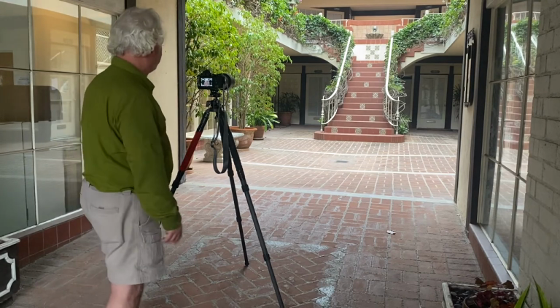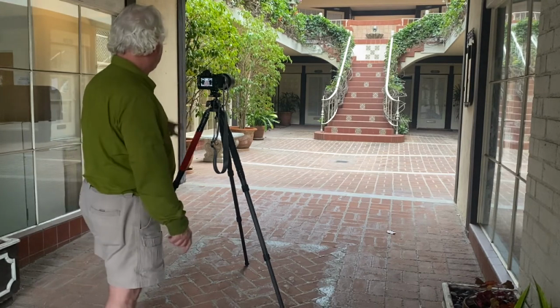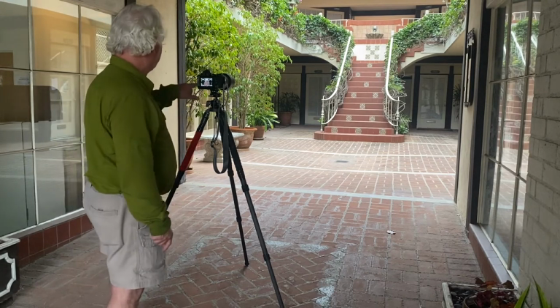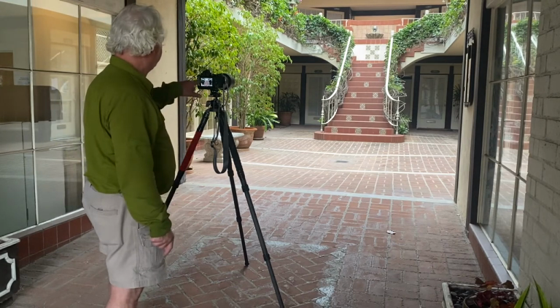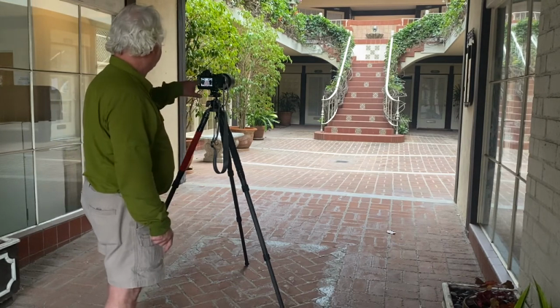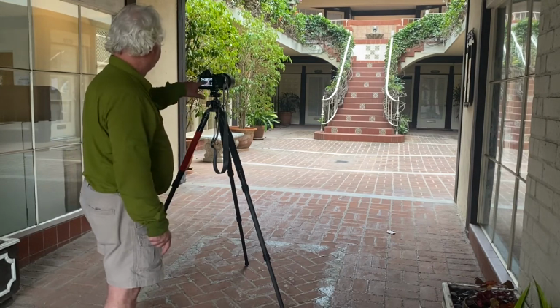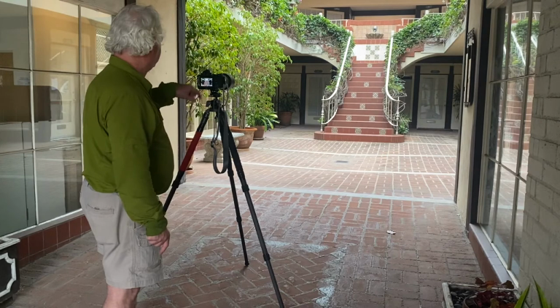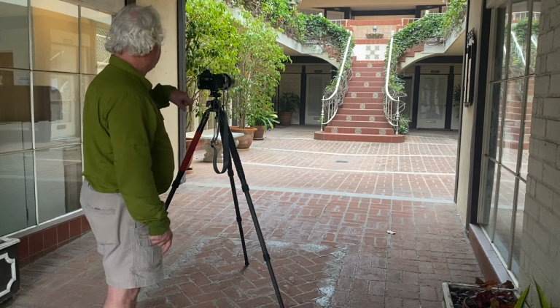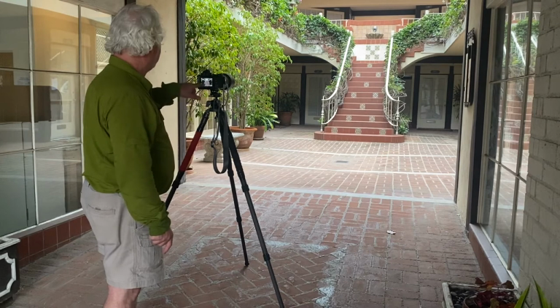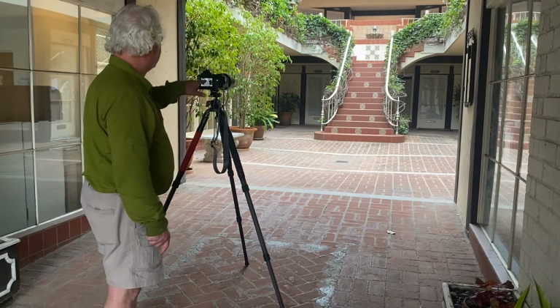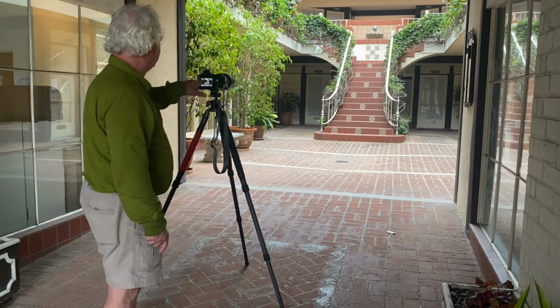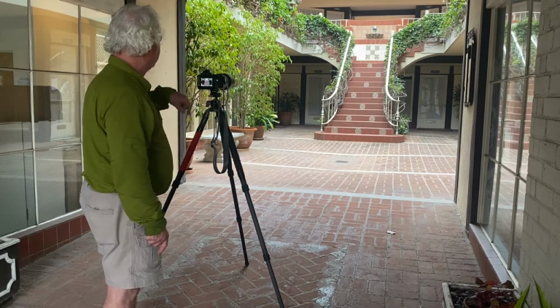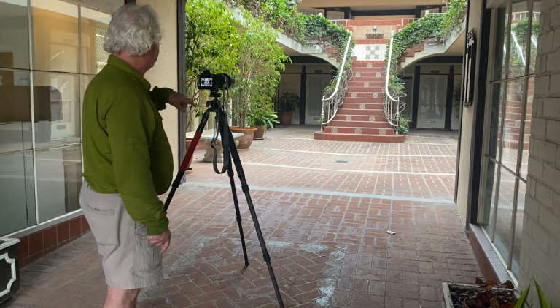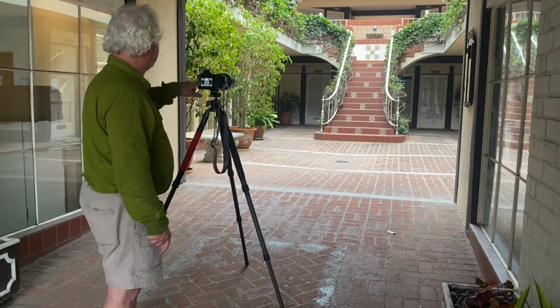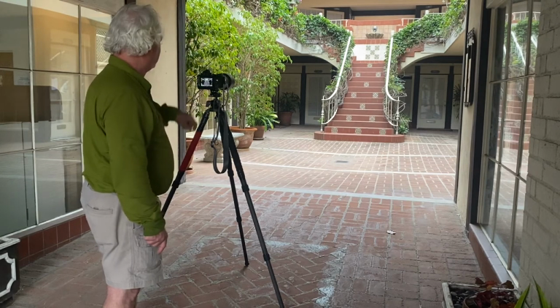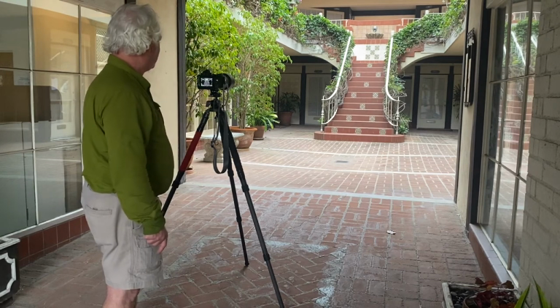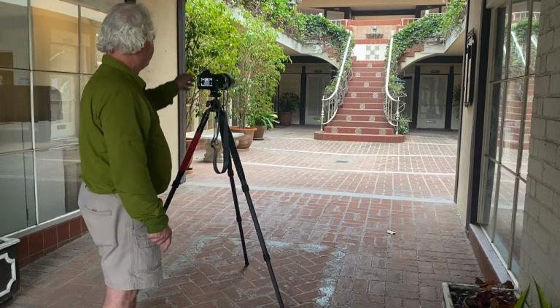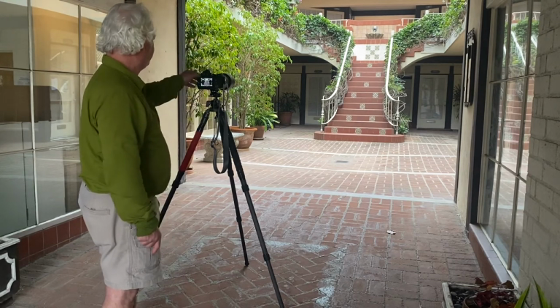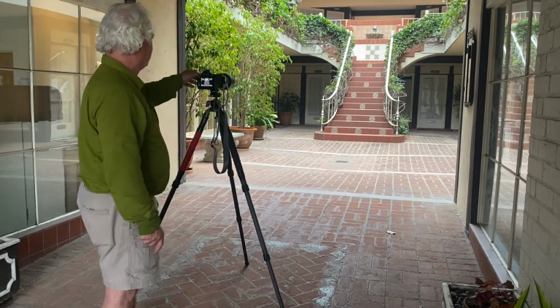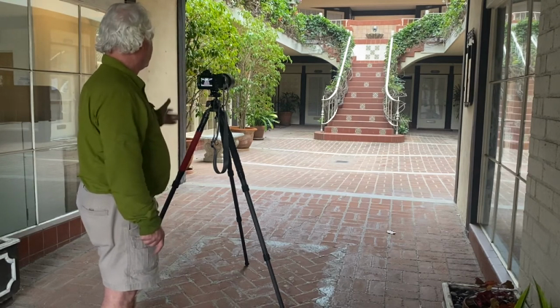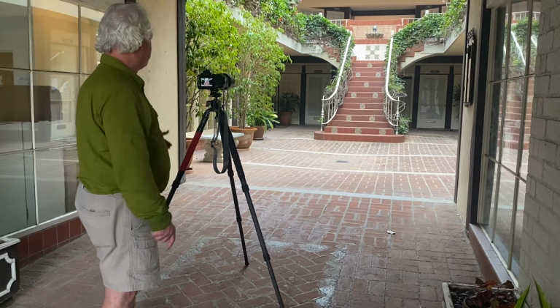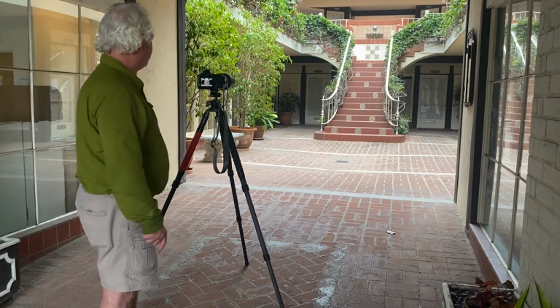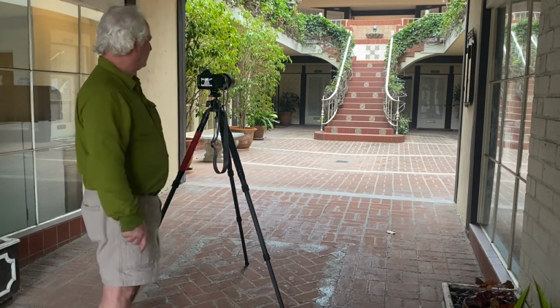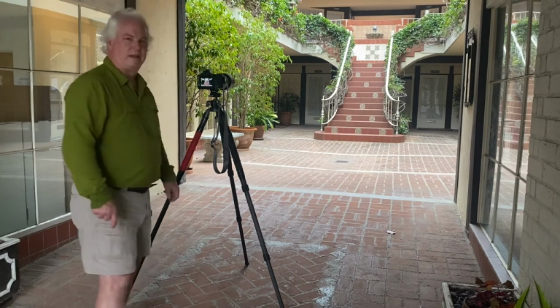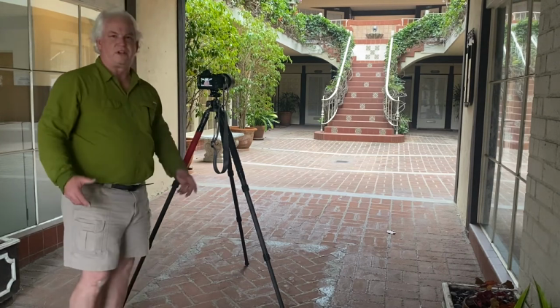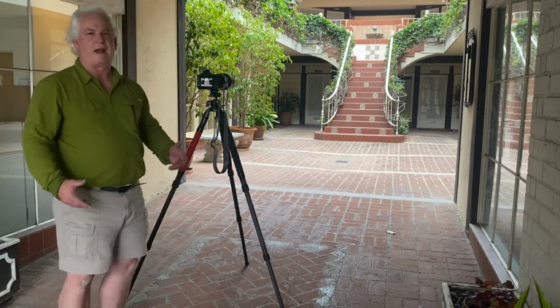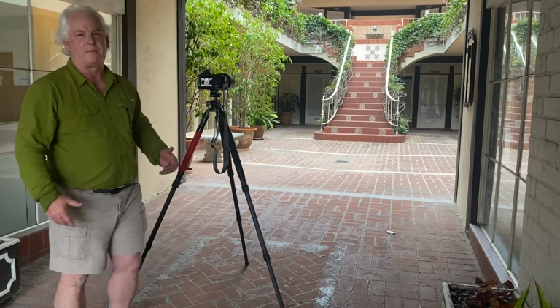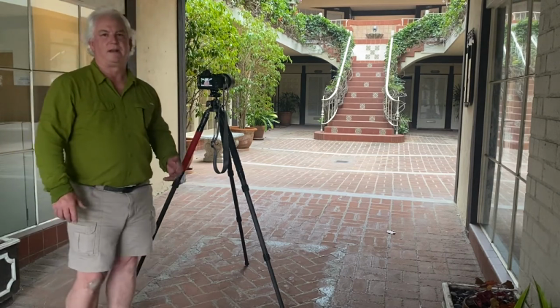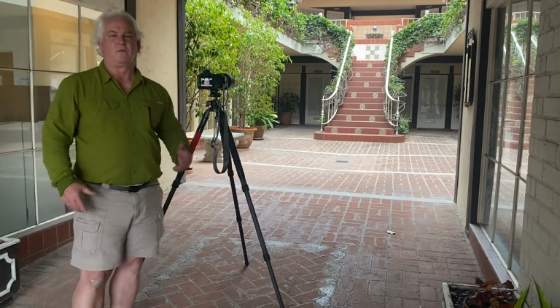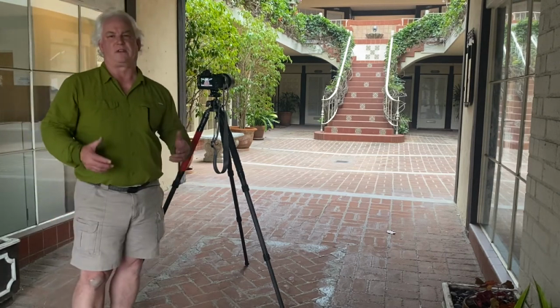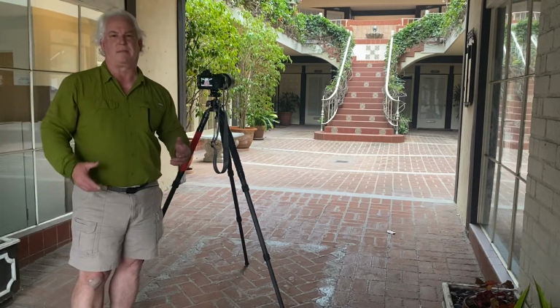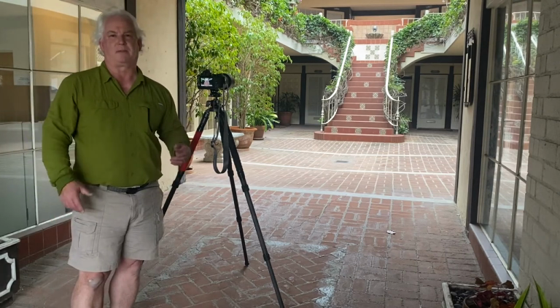I need the tripod to make sure everything is square and level and all the lines are flat. So here we go — making the picture. Awesome. Beautiful. Just what I had in mind when I stopped to make this picture.